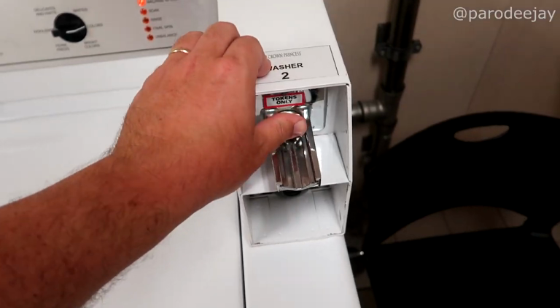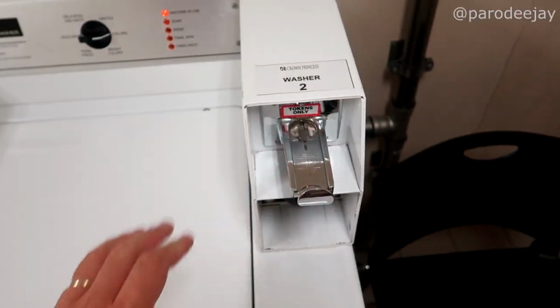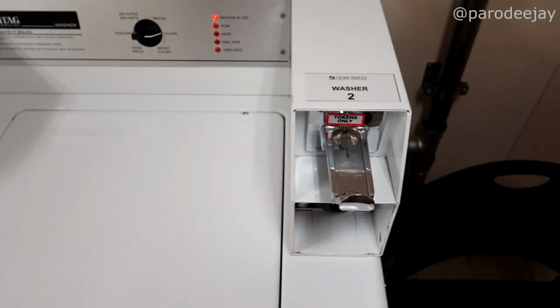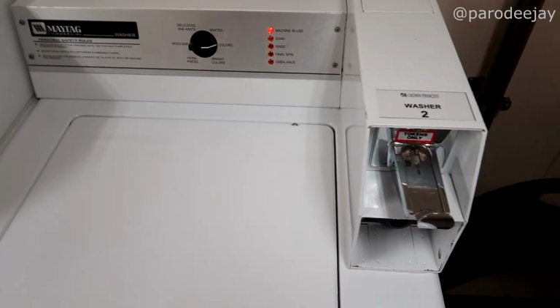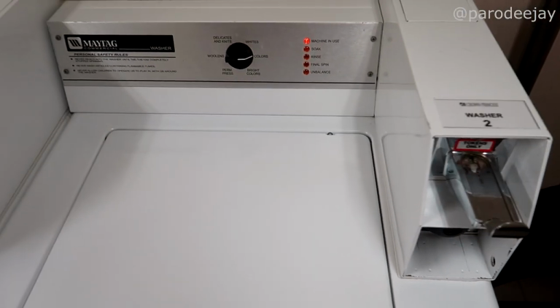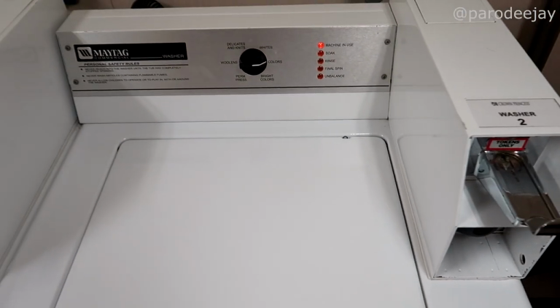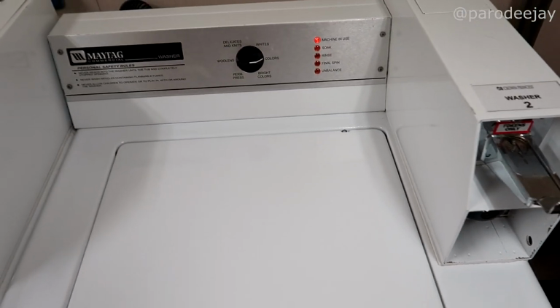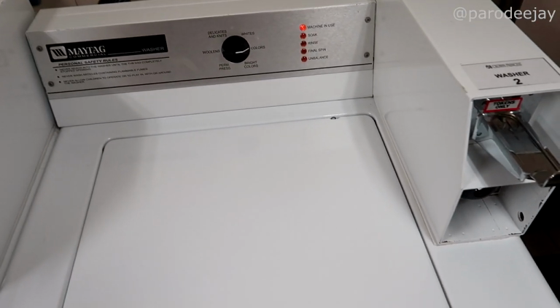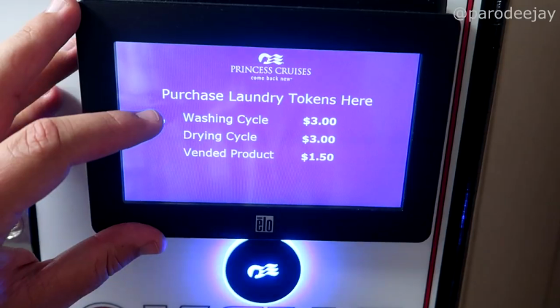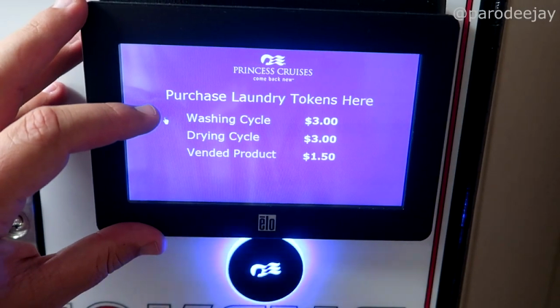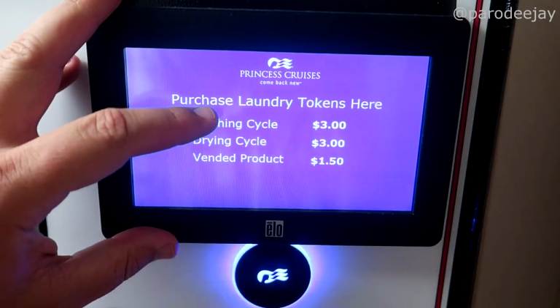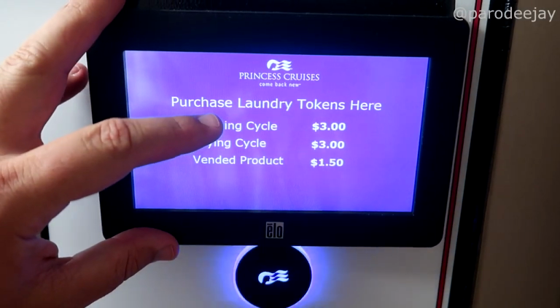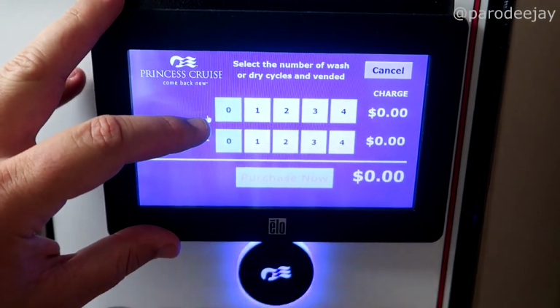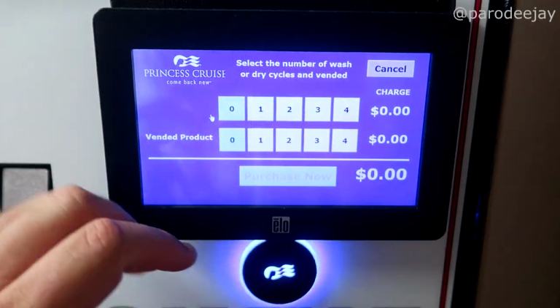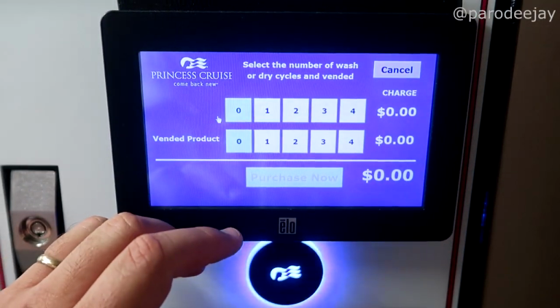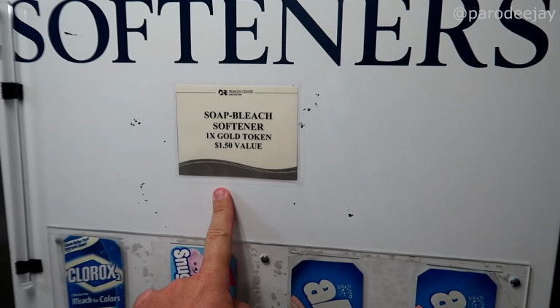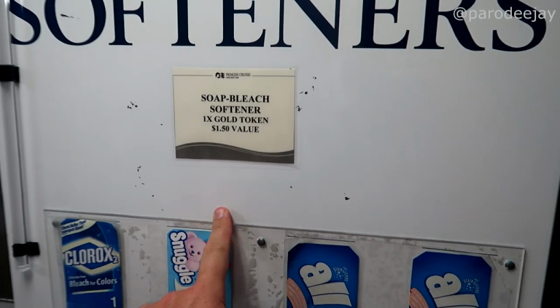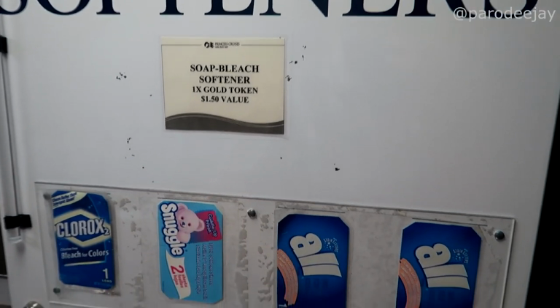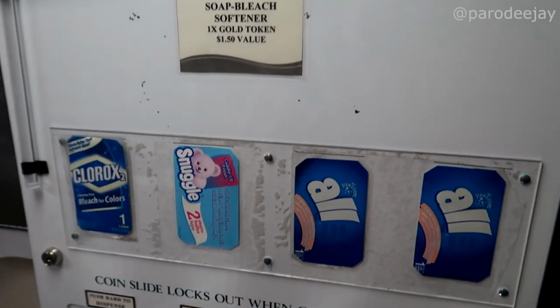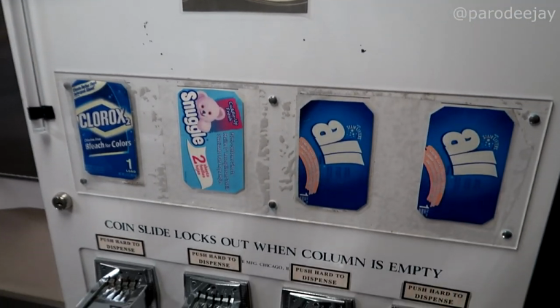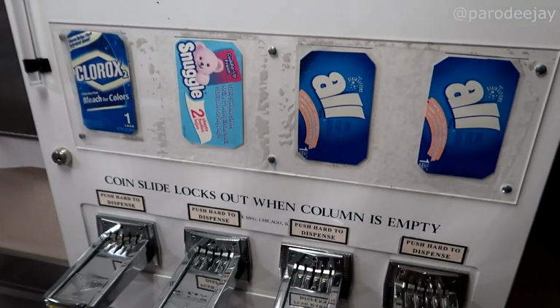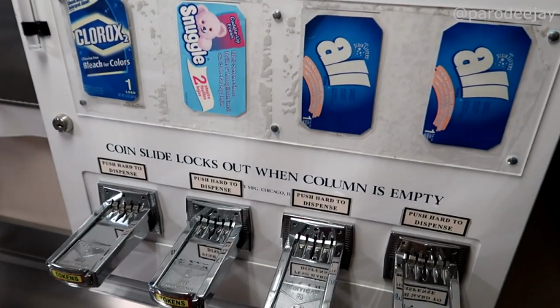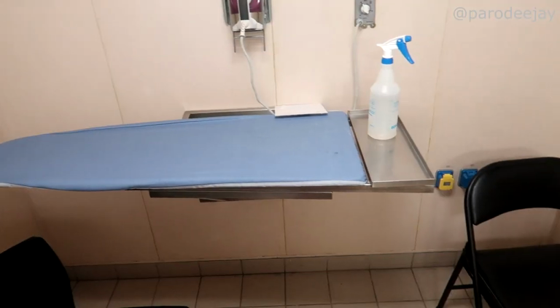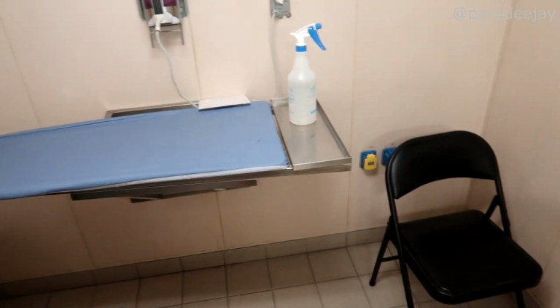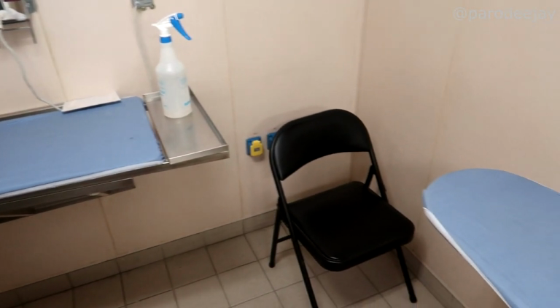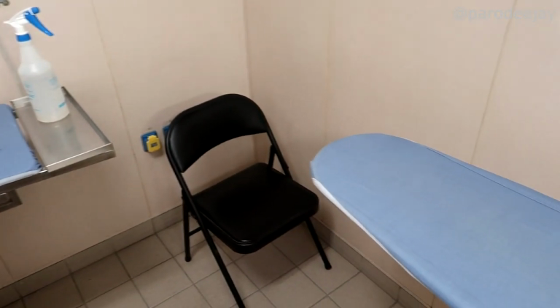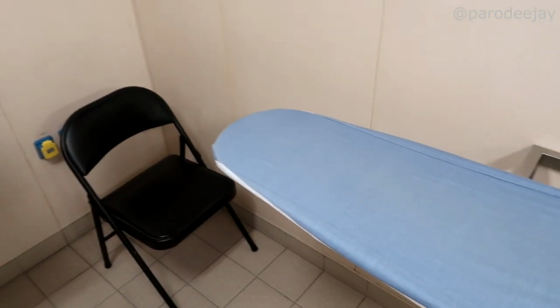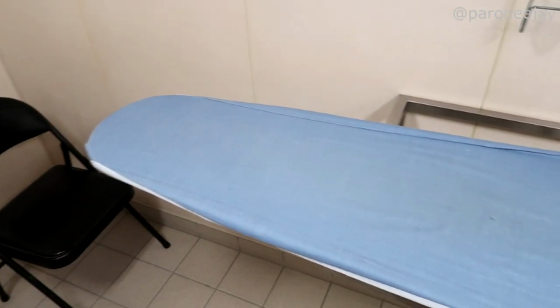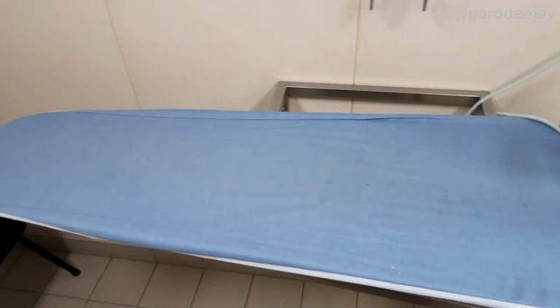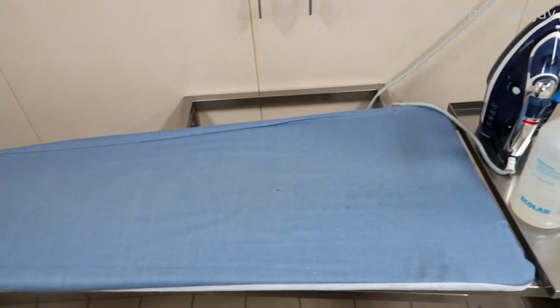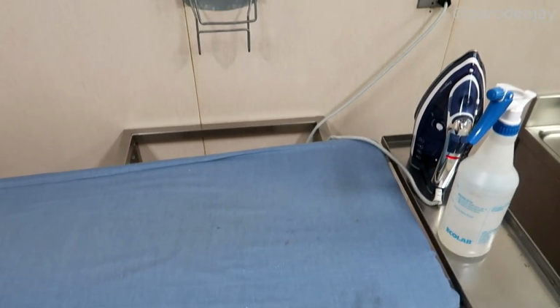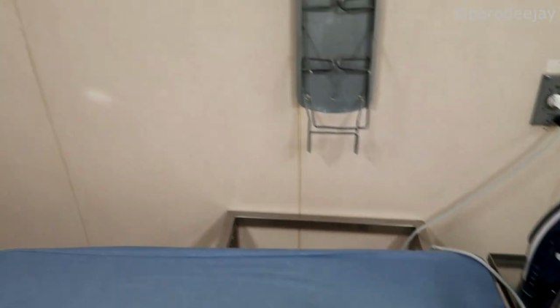The Crown Princess also offers self-serve laundromats, and we did spend a hot minute in there doing some laundry. It was a system where you convert your cash to tokens and then use your tokens for the washers and dryers — very handy. They also had irons and ironing boards available.